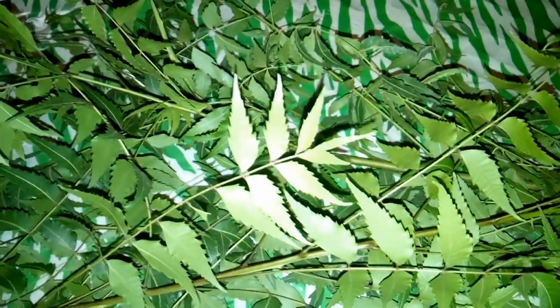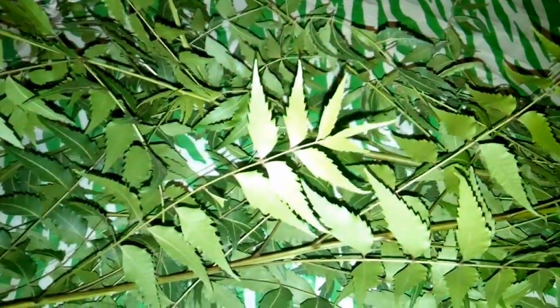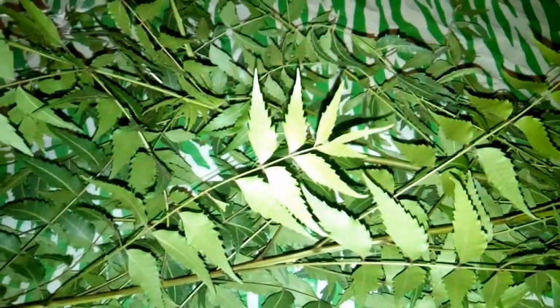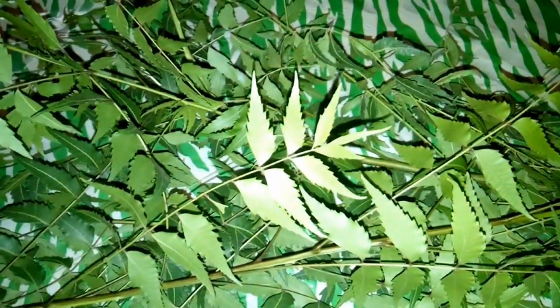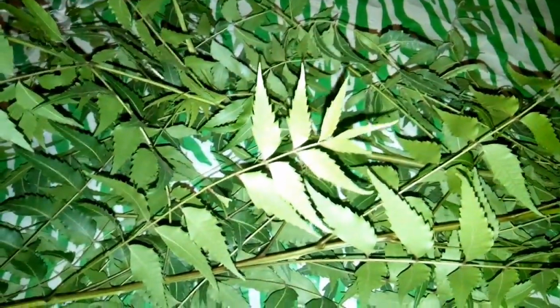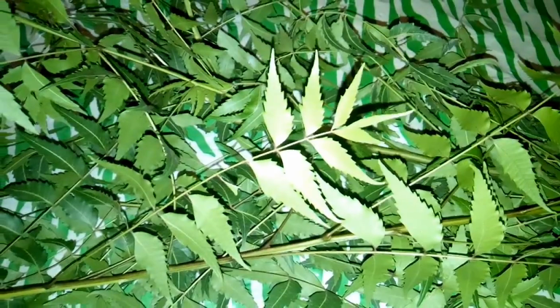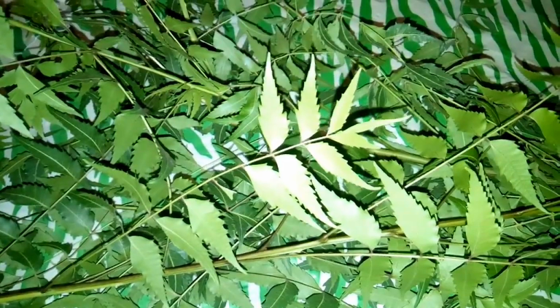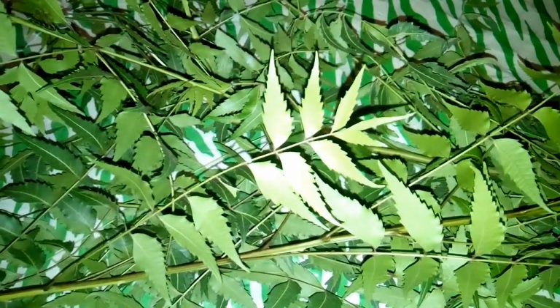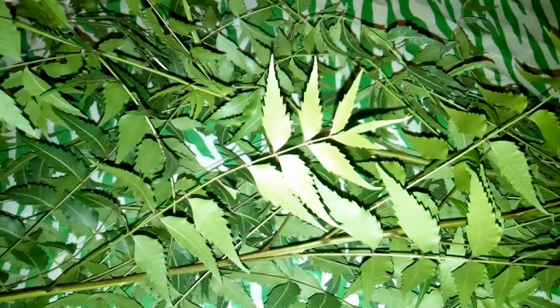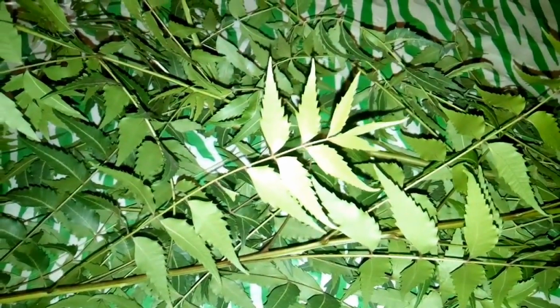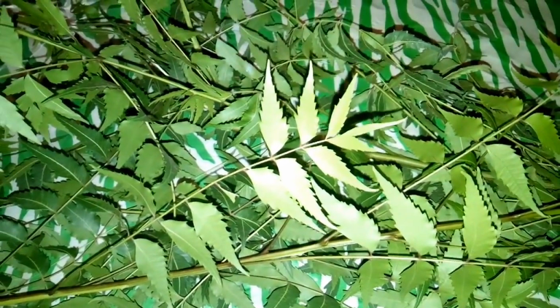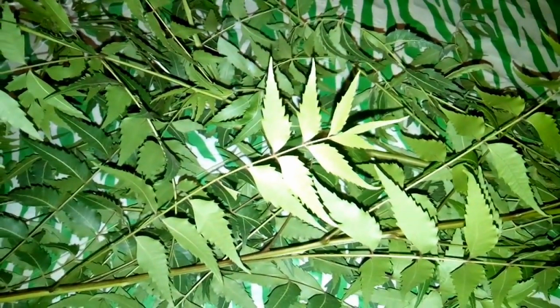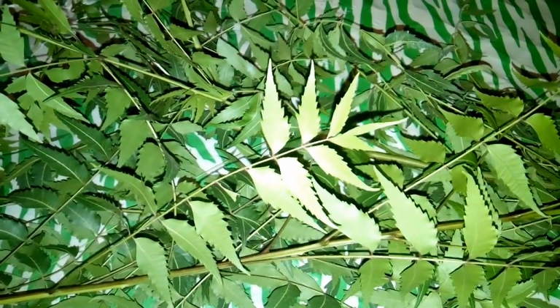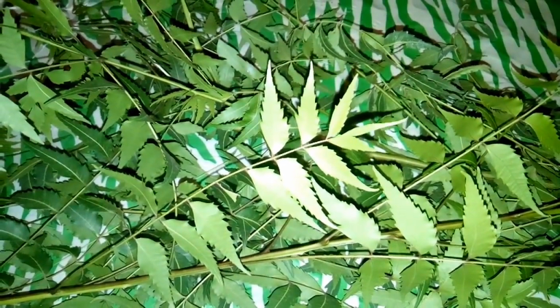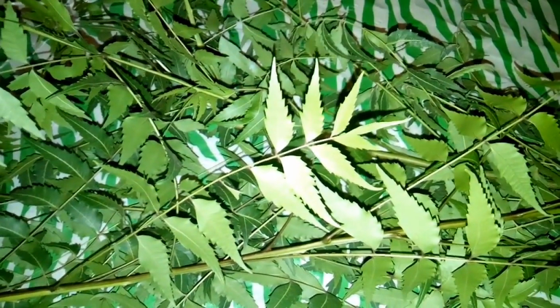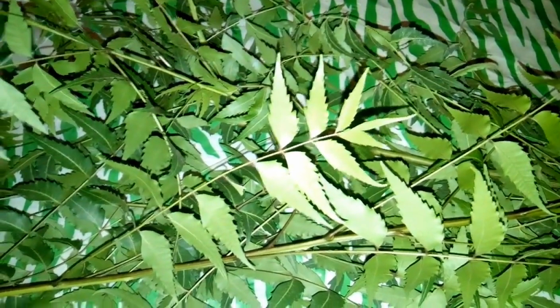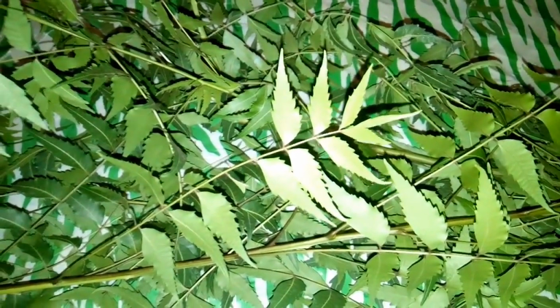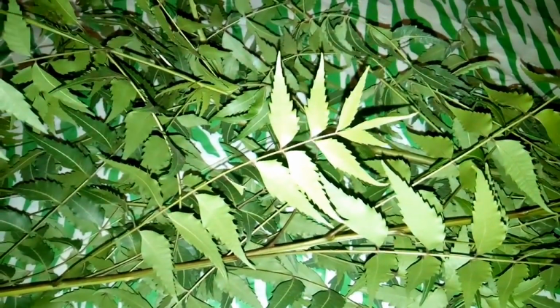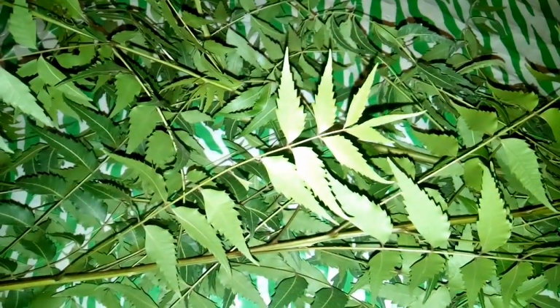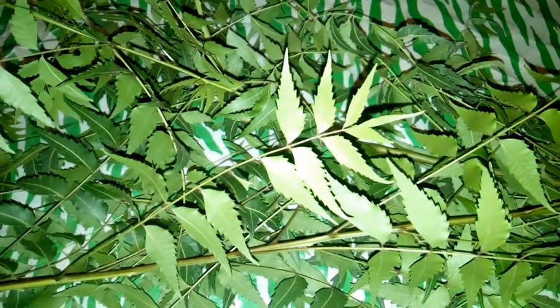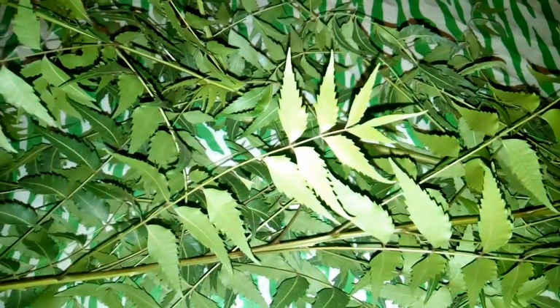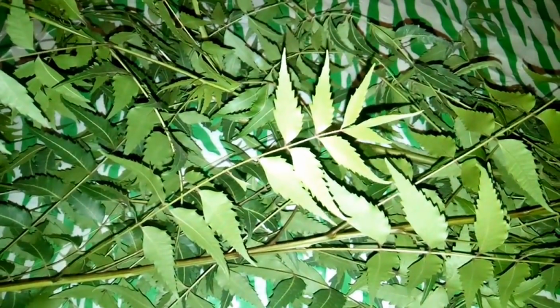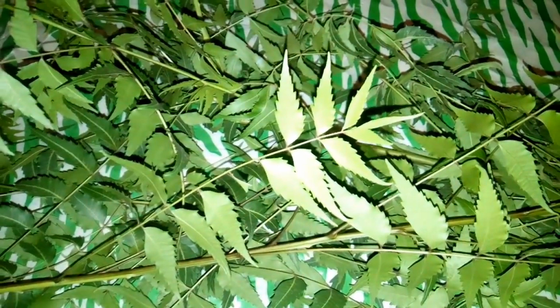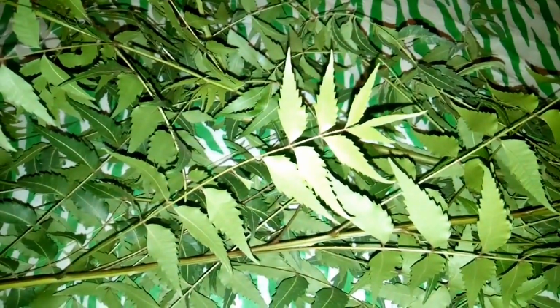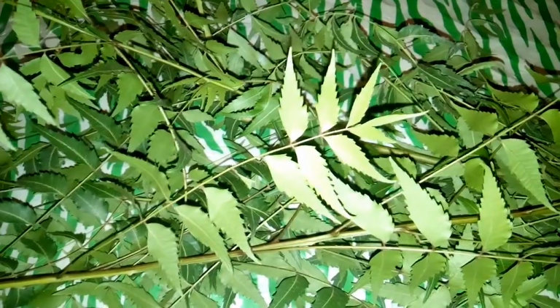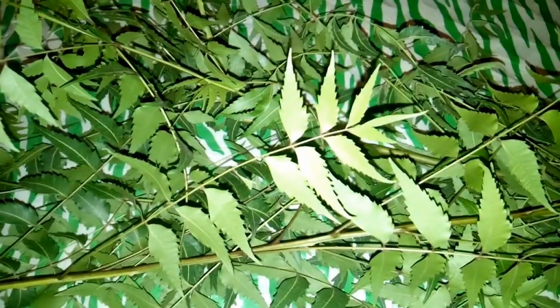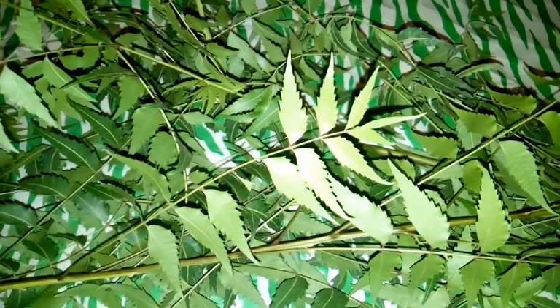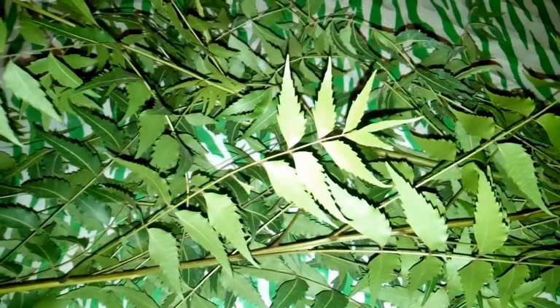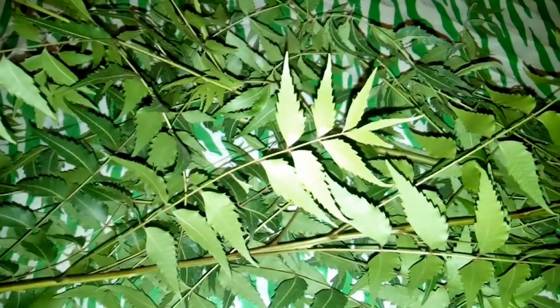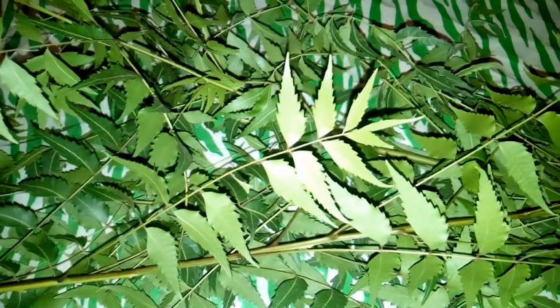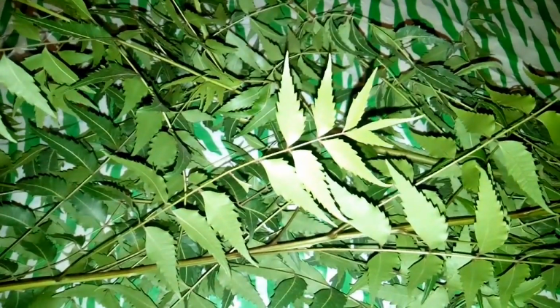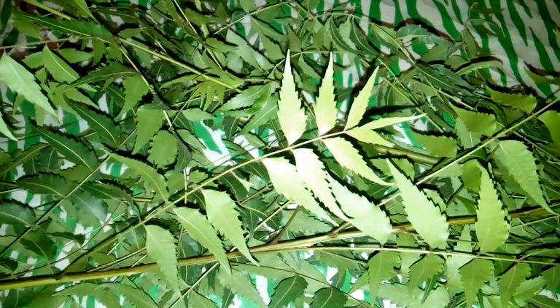You can dry the leaves either directly under the sun or at room temperature, but I prefer drying at room temperature. I'll be drying mine for three days.